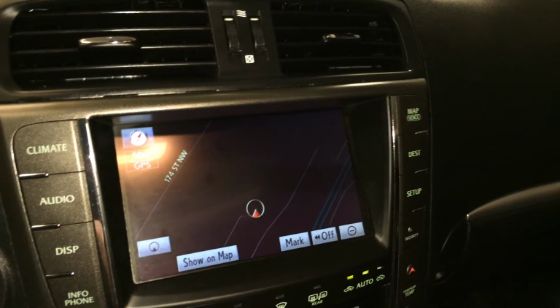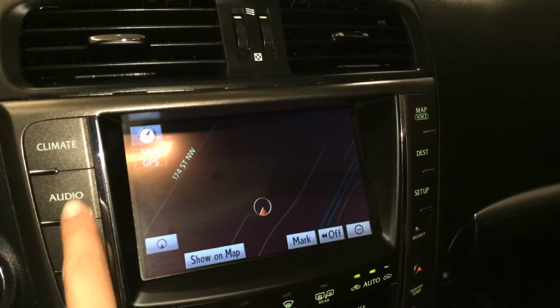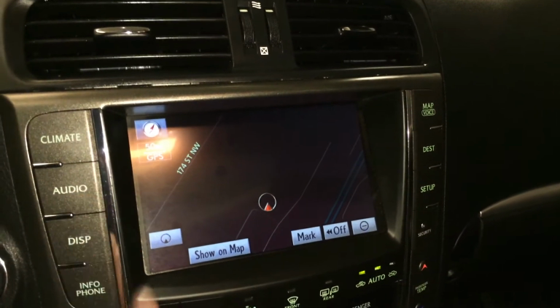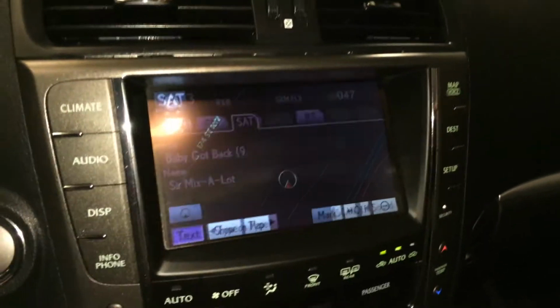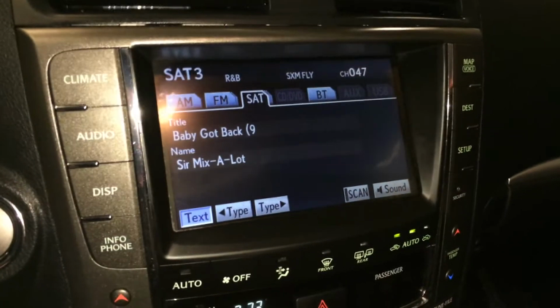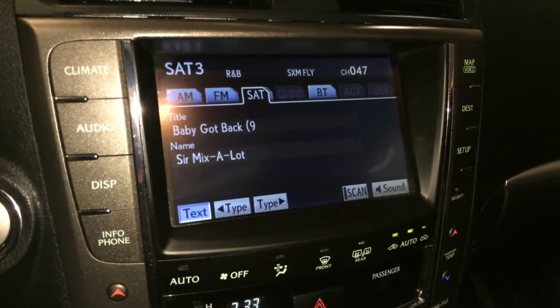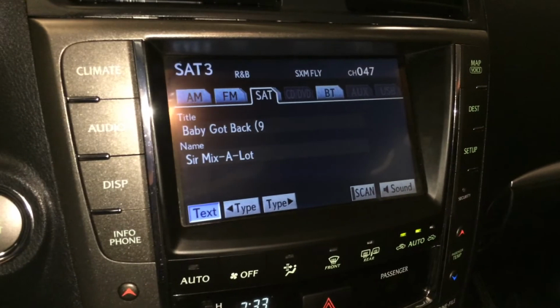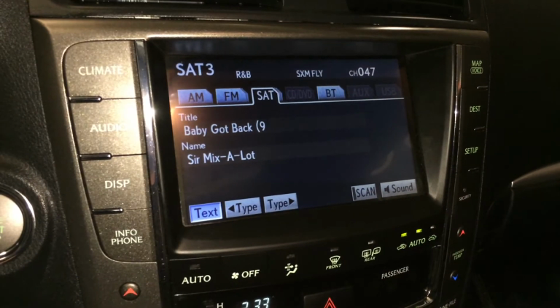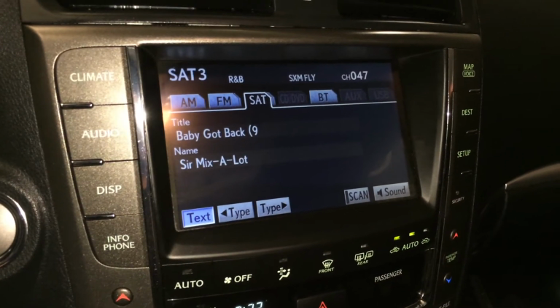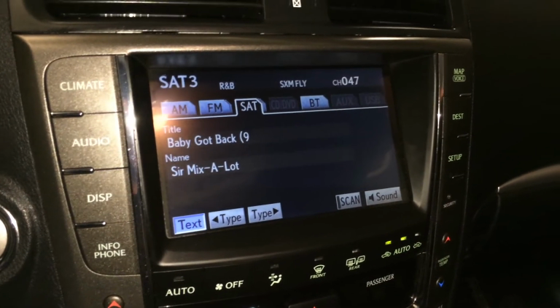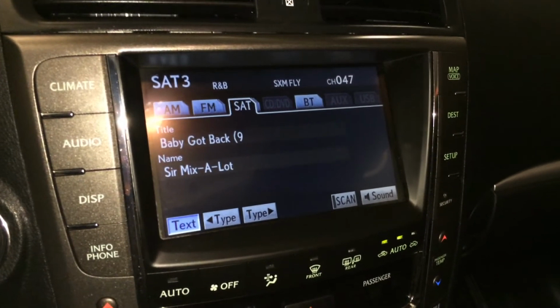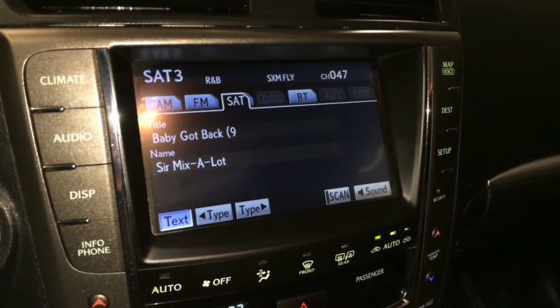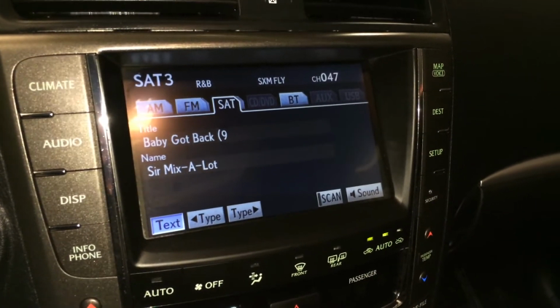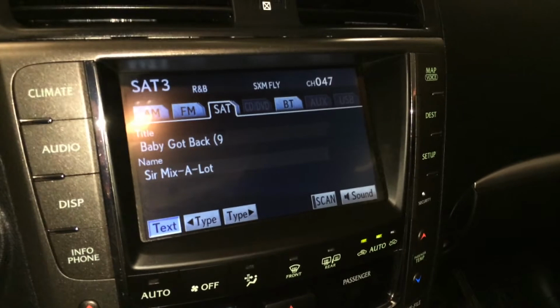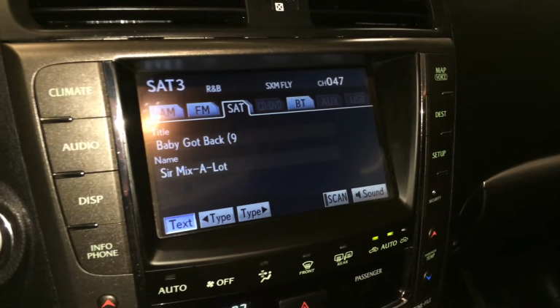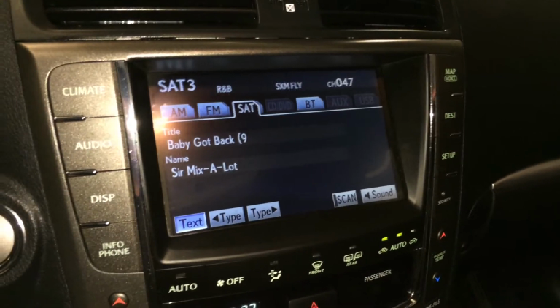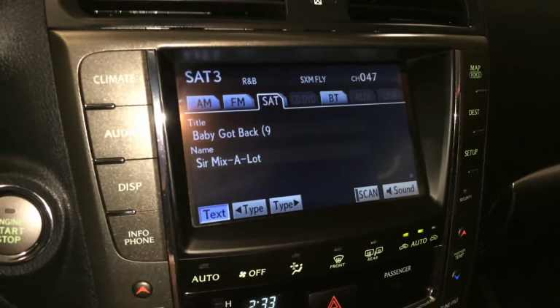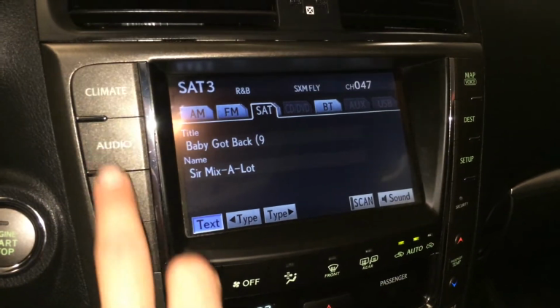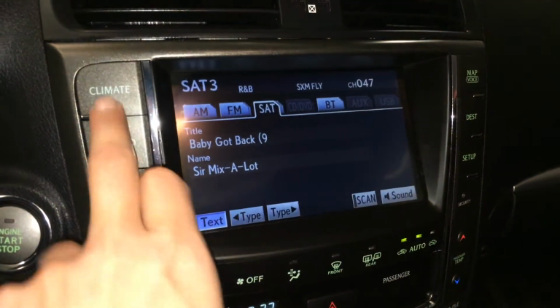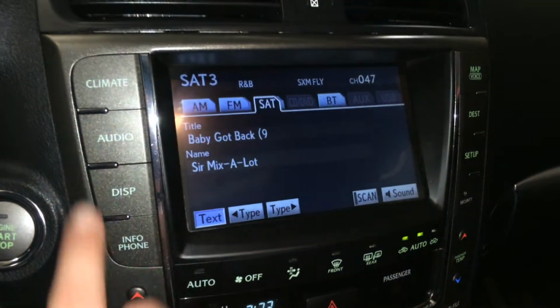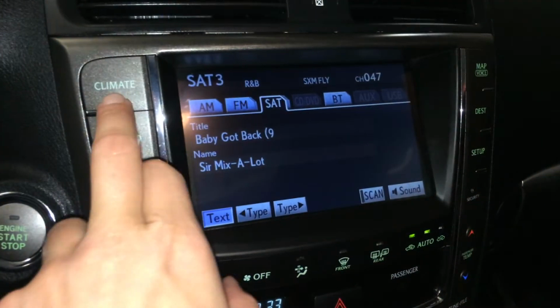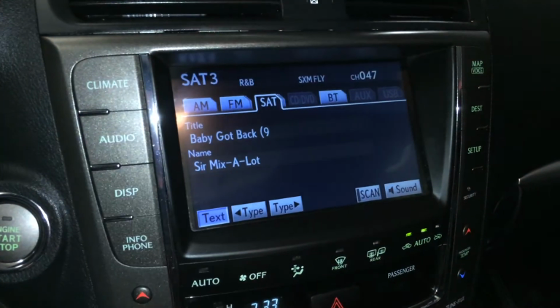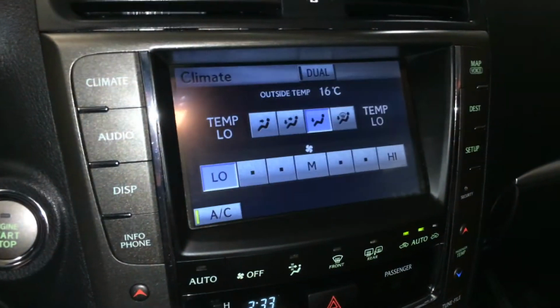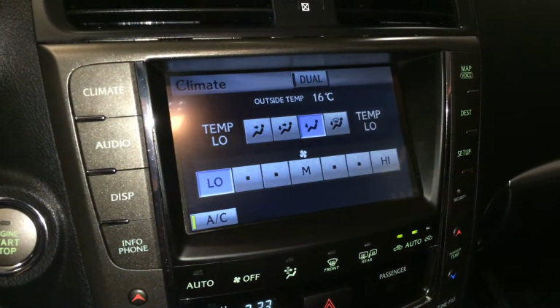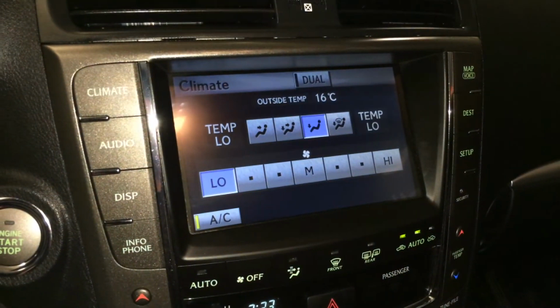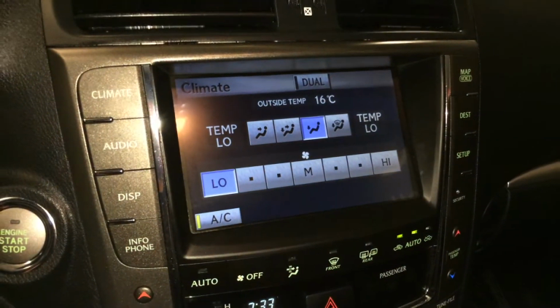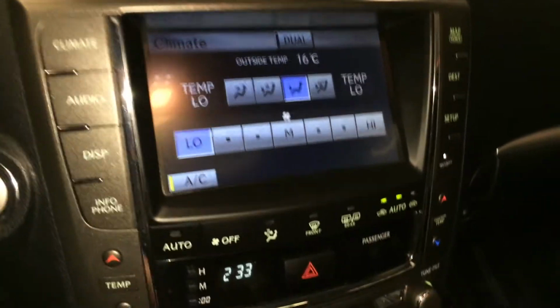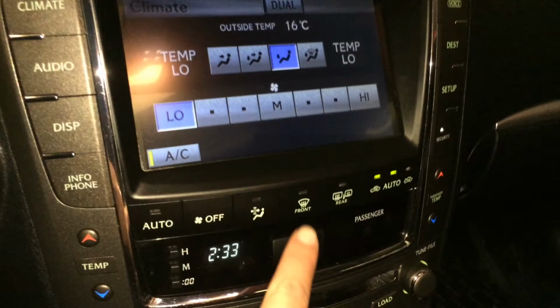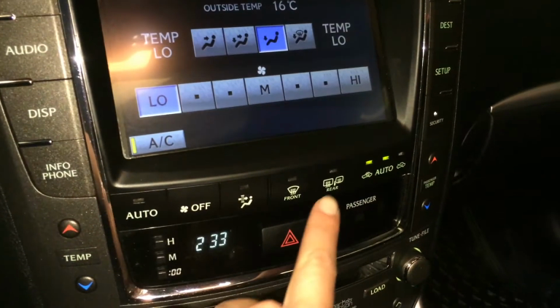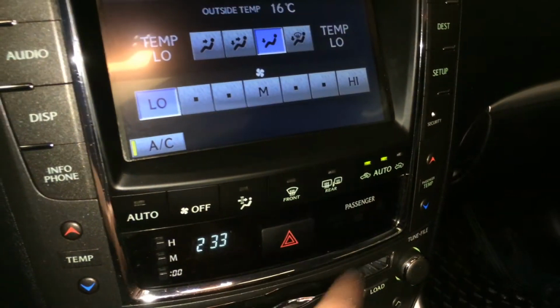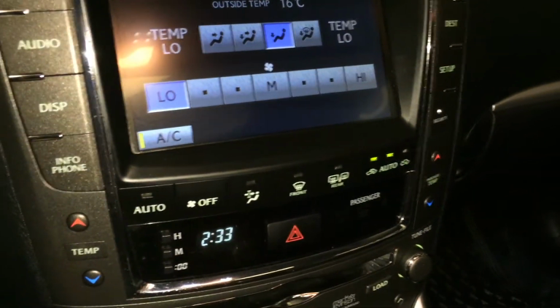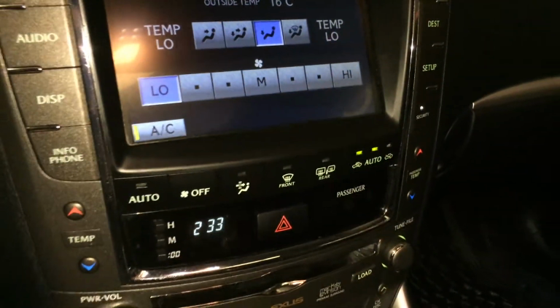Mark Levinson premium audio system with 14 speakers — AM, FM, satellite, CD, DVD, Bluetooth, auxiliary and USB. Dual zone climate control, AC, front and mirror defrost, and heated side mirrors.